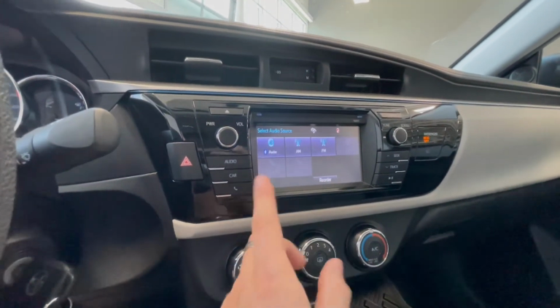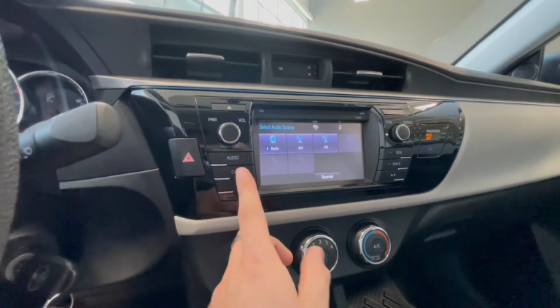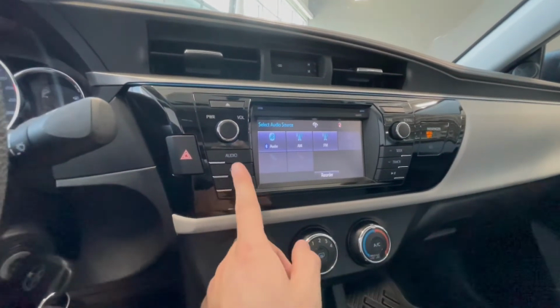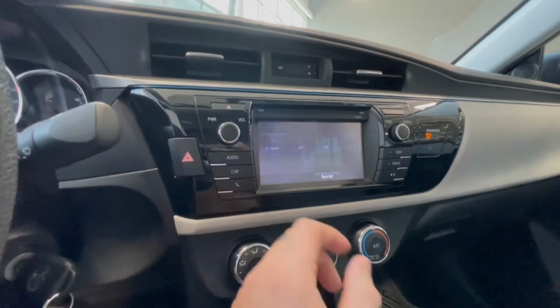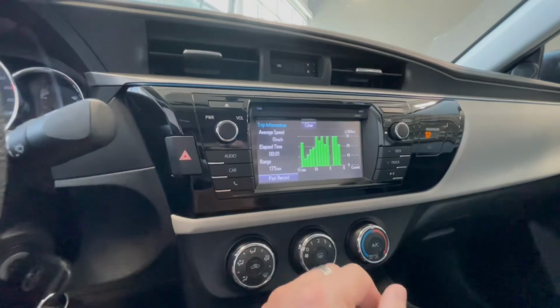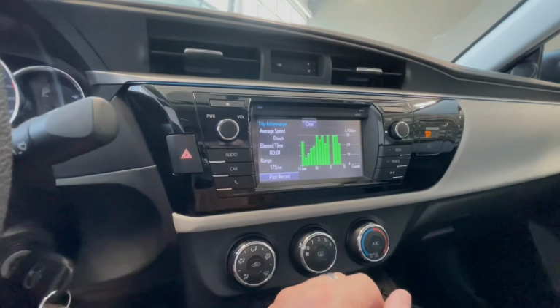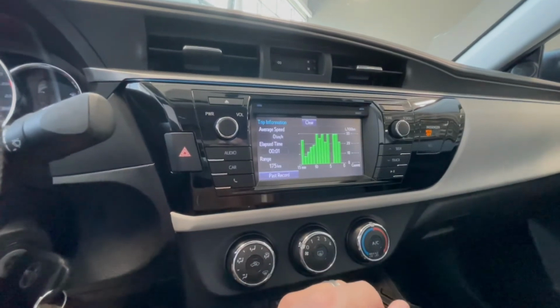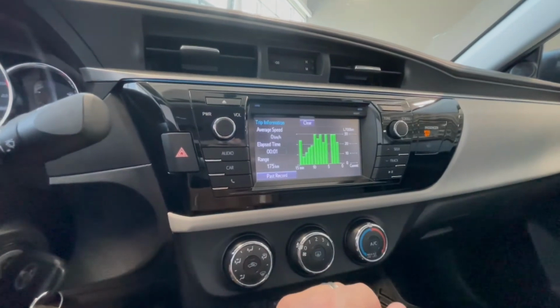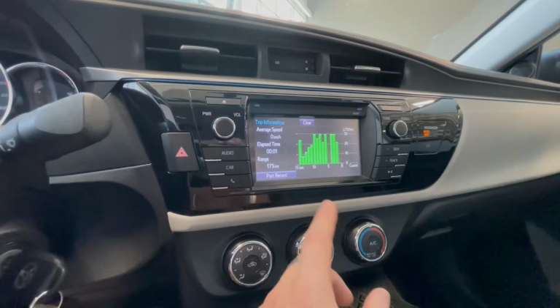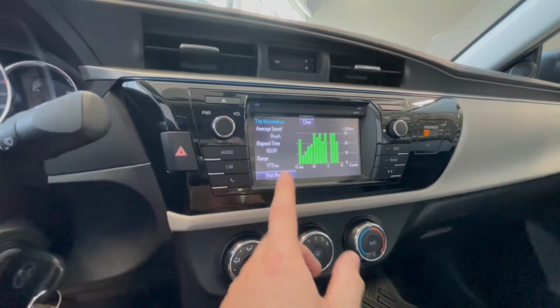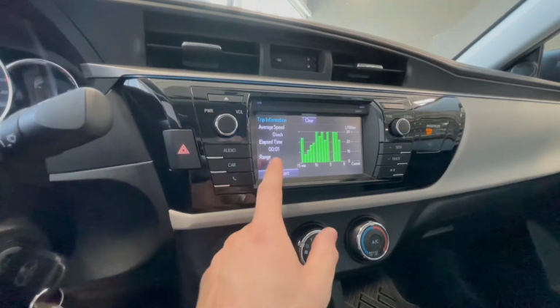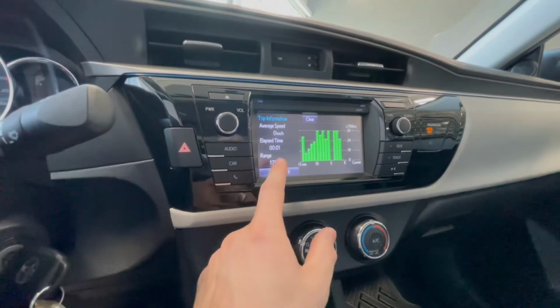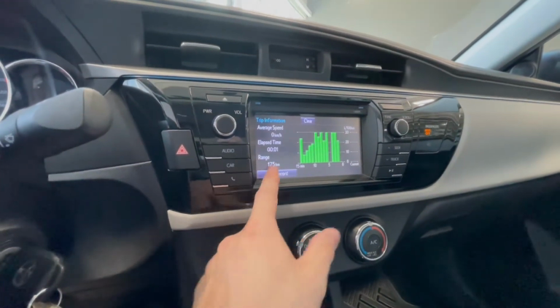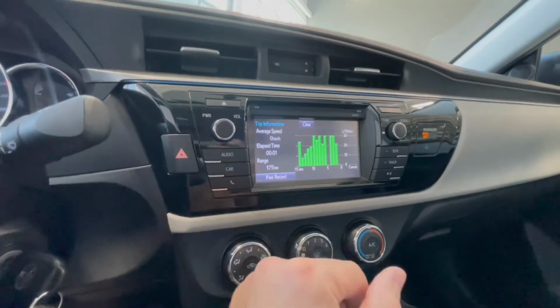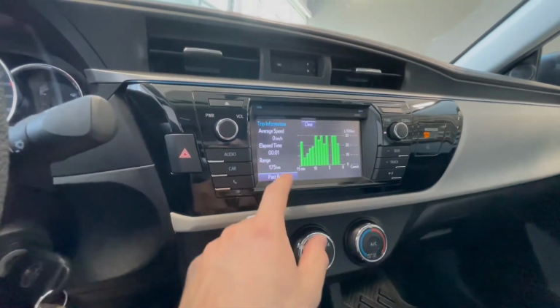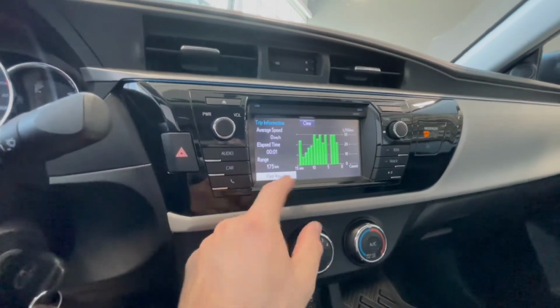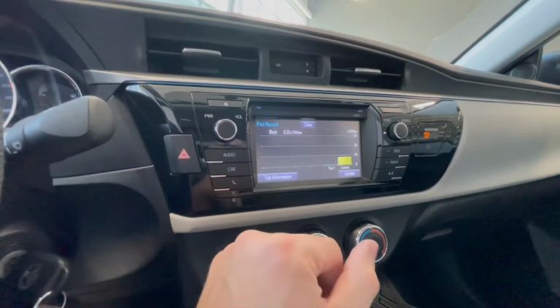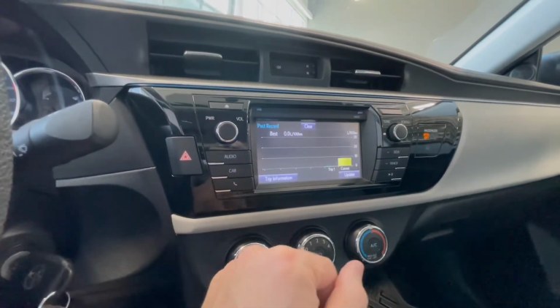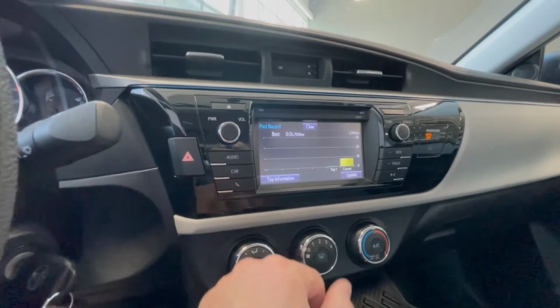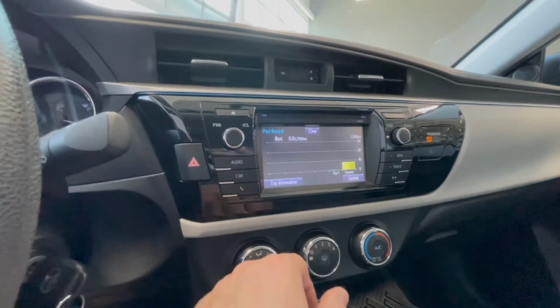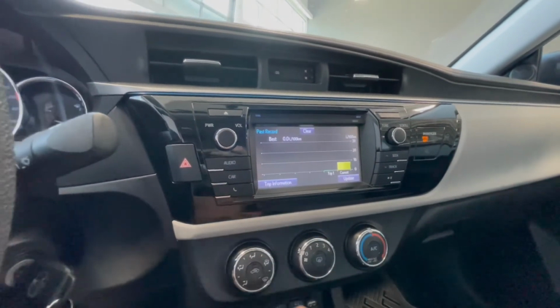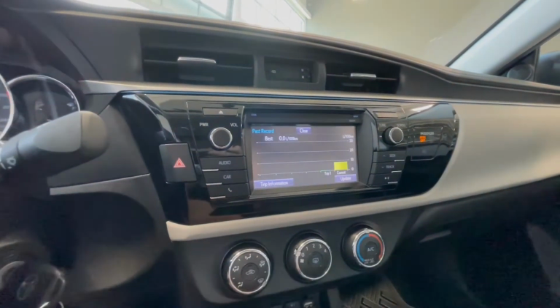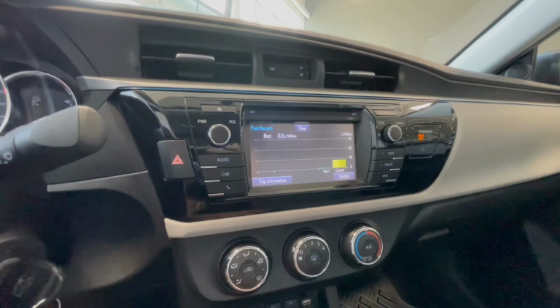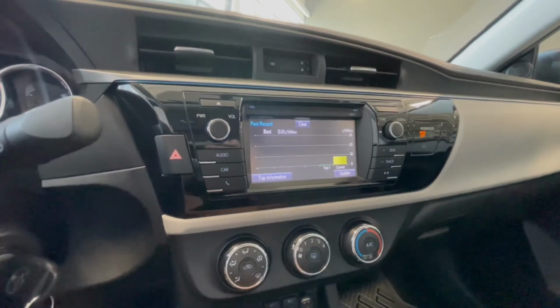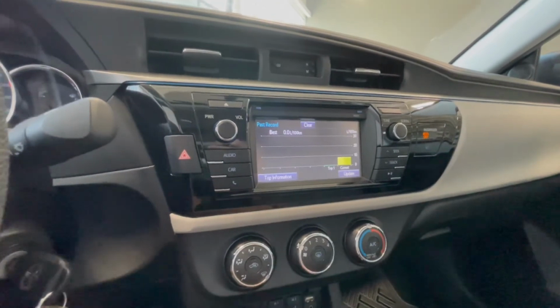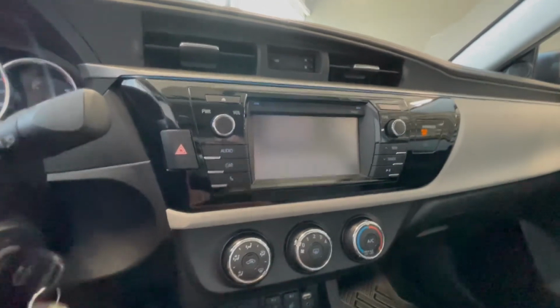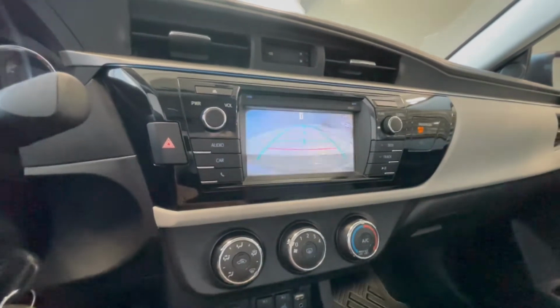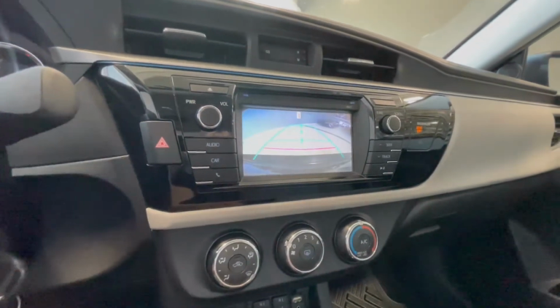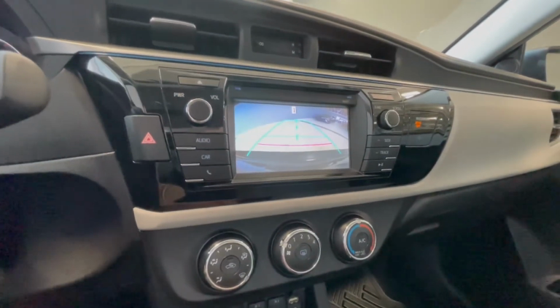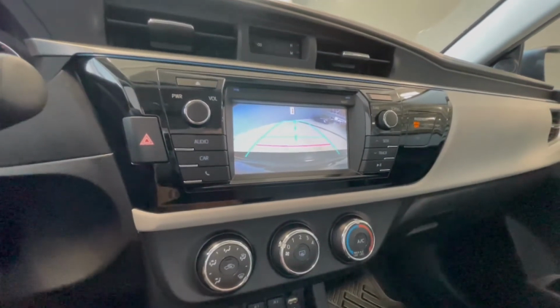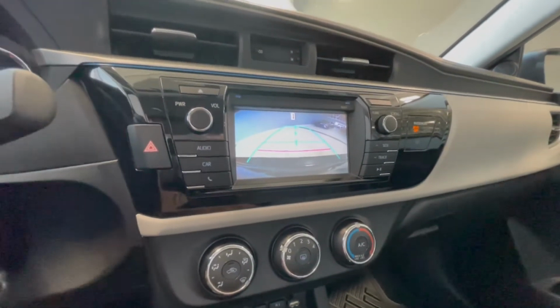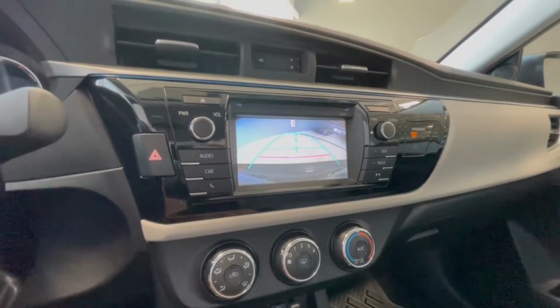You also have this car option on the left side where you can look at your trip information along with your pass record. Now going into reverse, that'll bring up the backup camera for you.